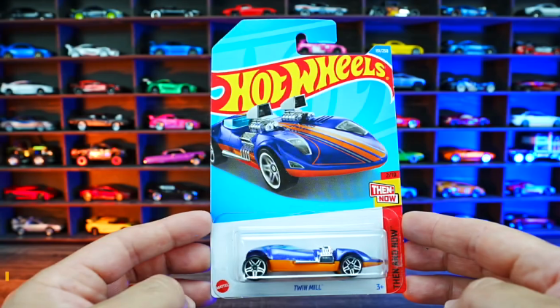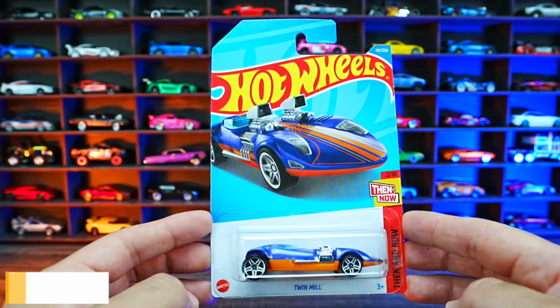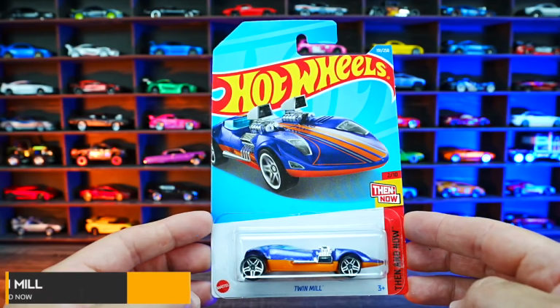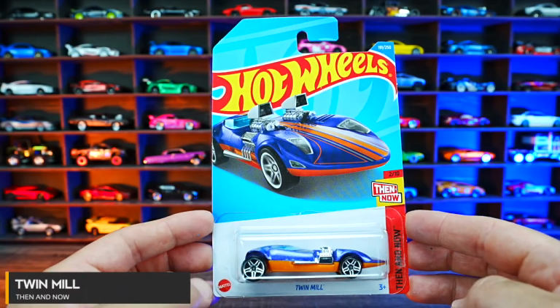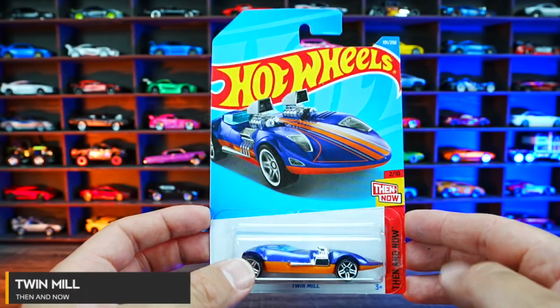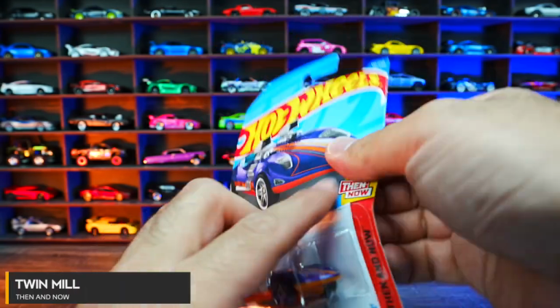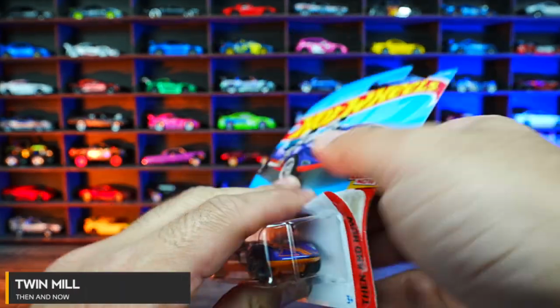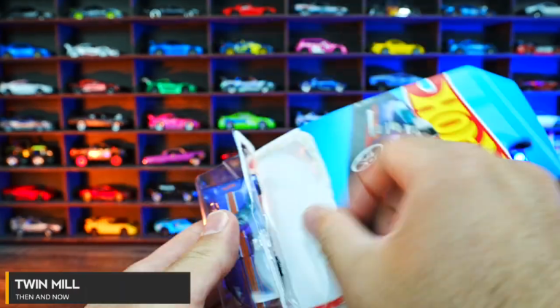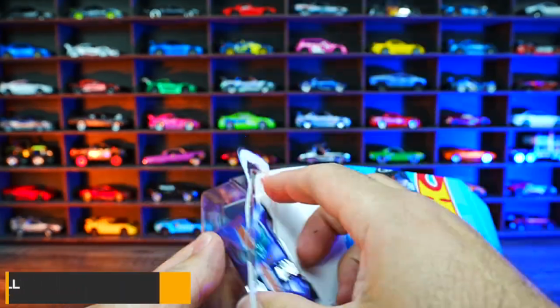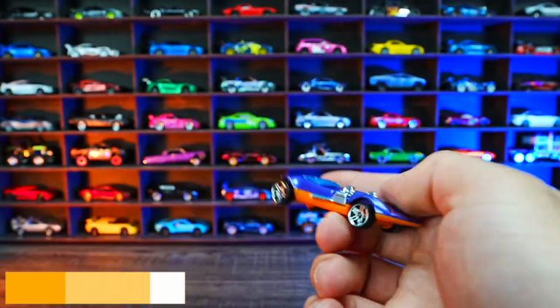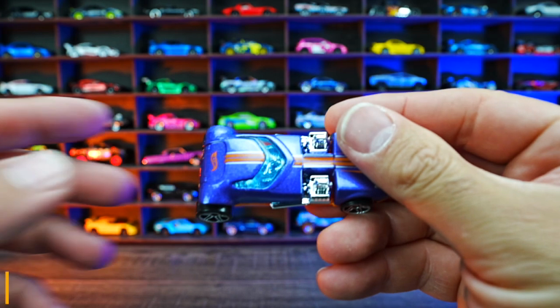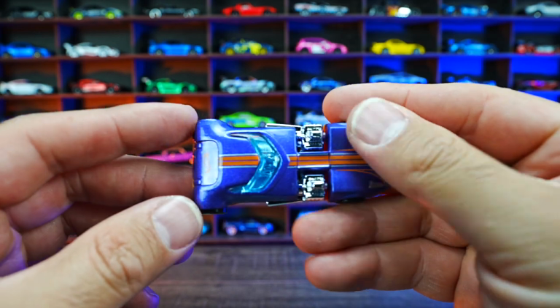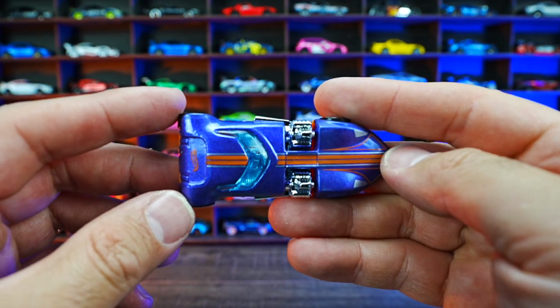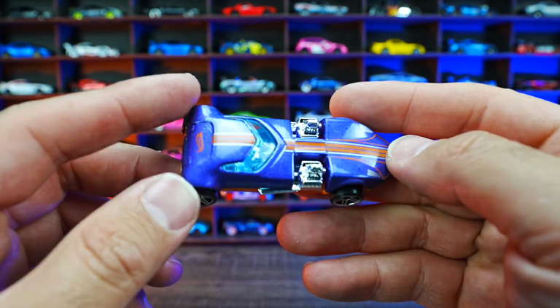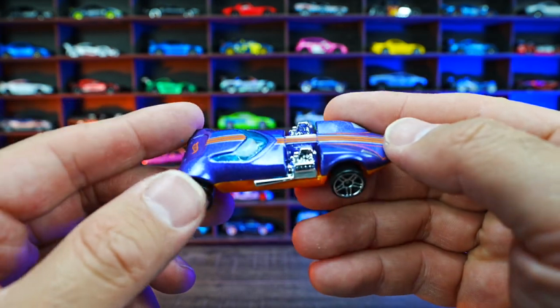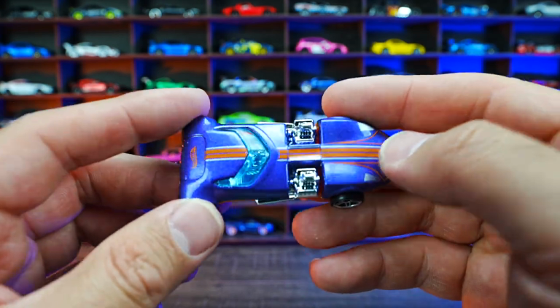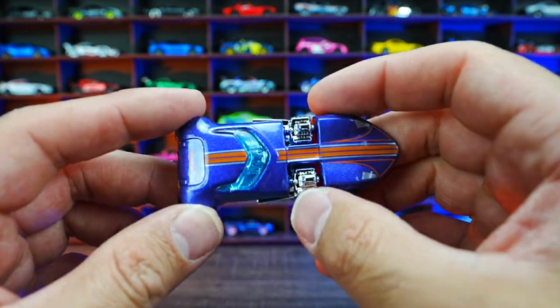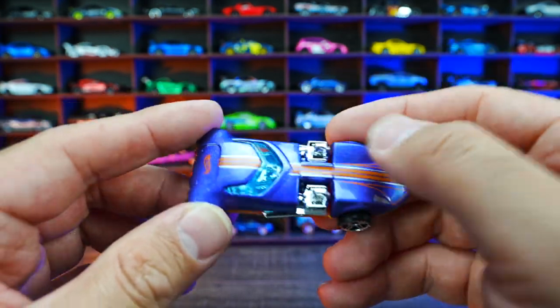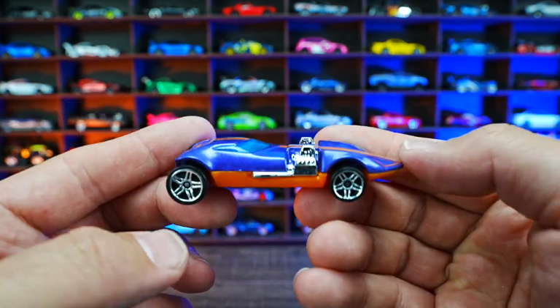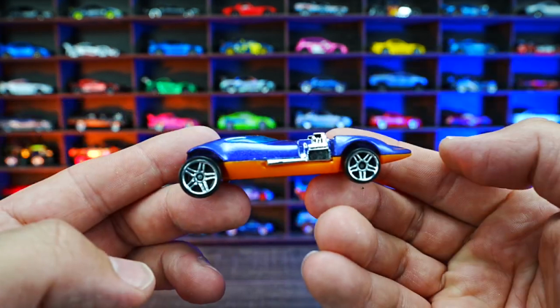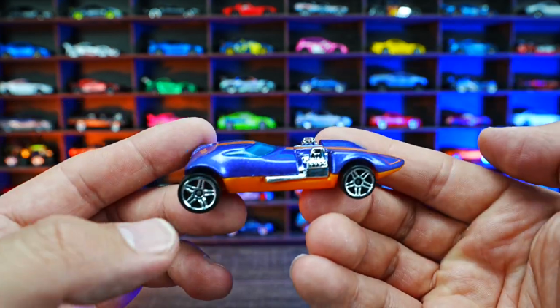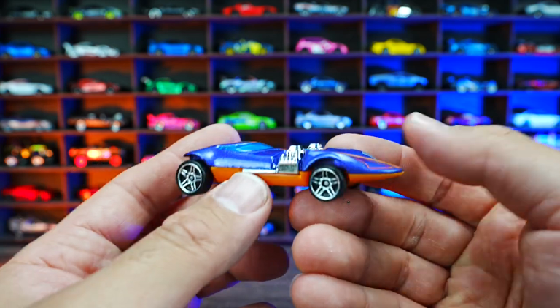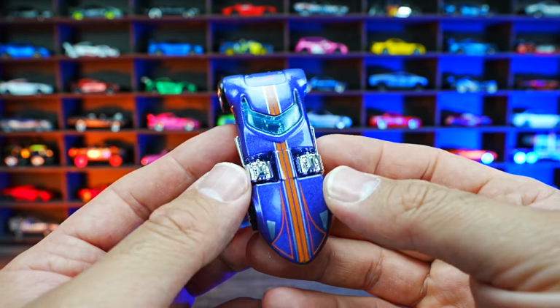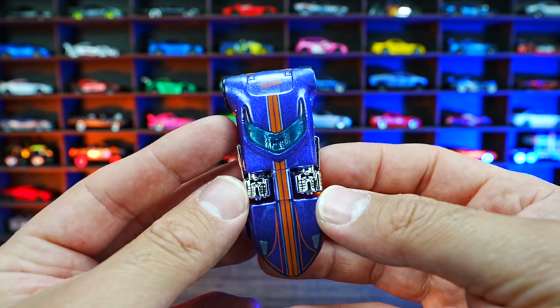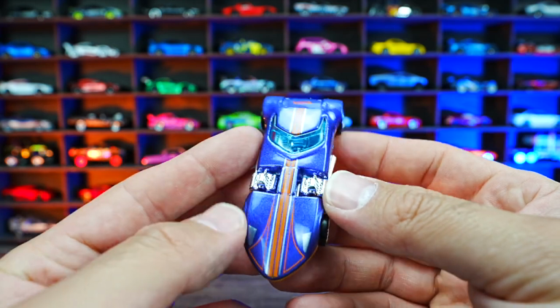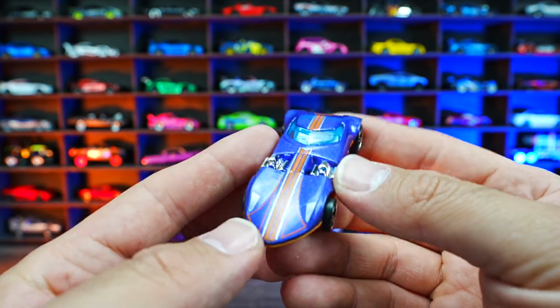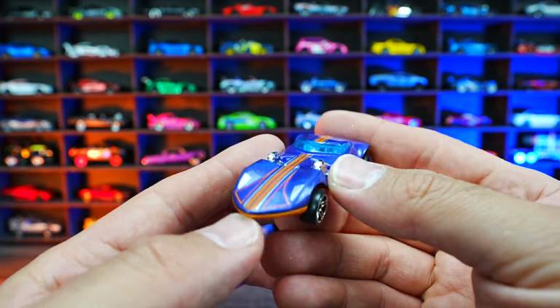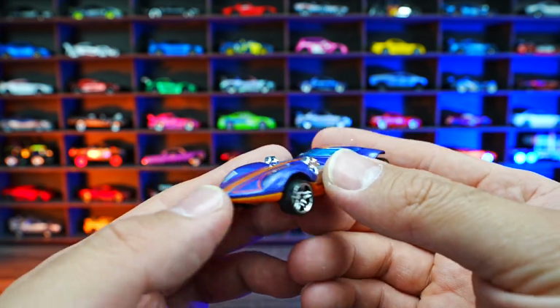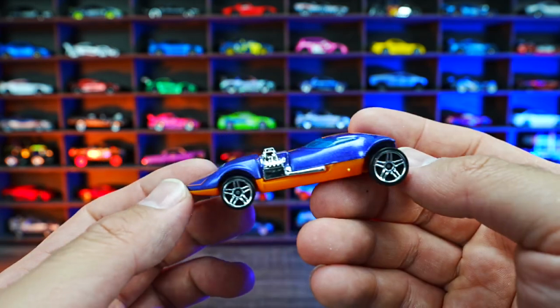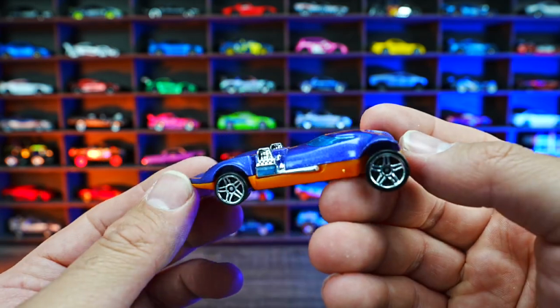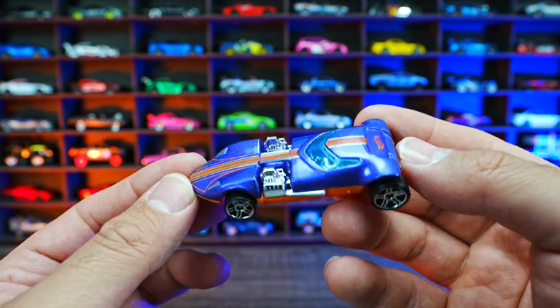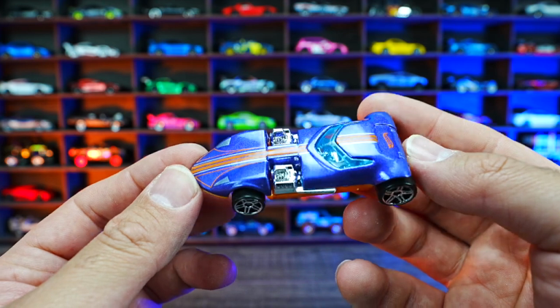Twin Mill from the Then and Now series. The Twin Mill obviously being popular because it does have those twin engines on there. Very classic Hot Wheels design — we've seen this one for a long time. But I really love the new recolor of it.